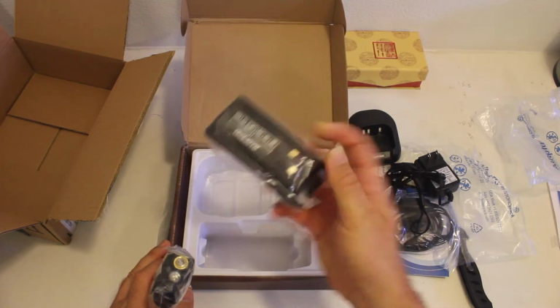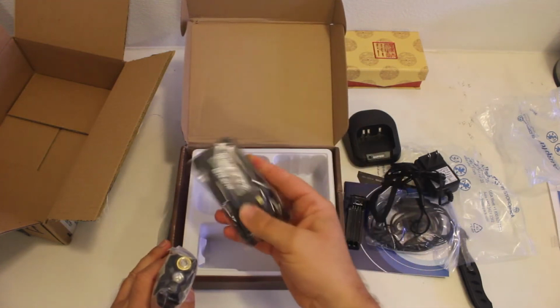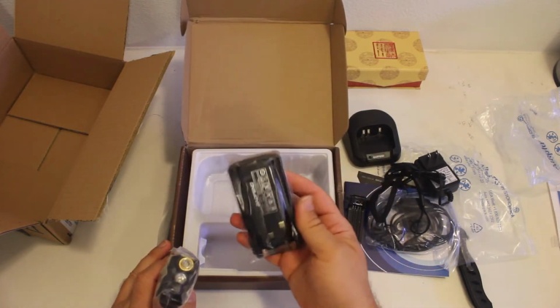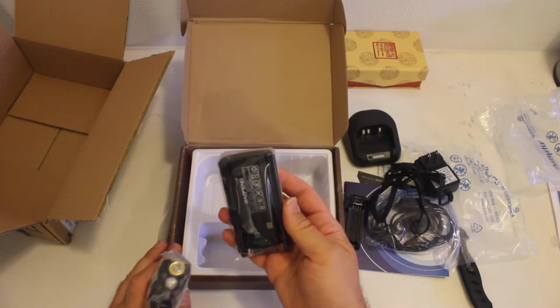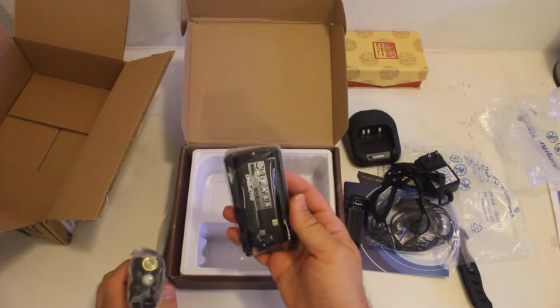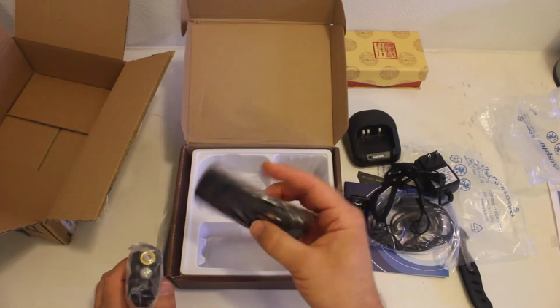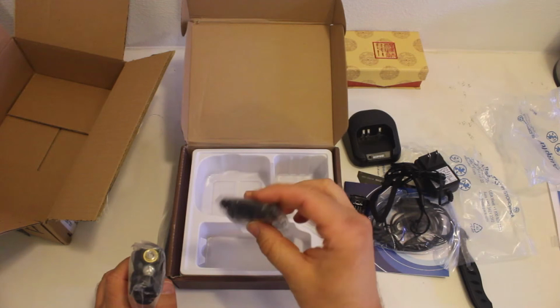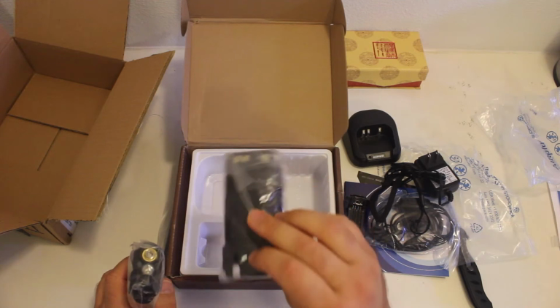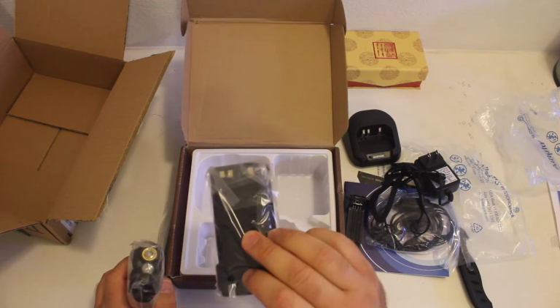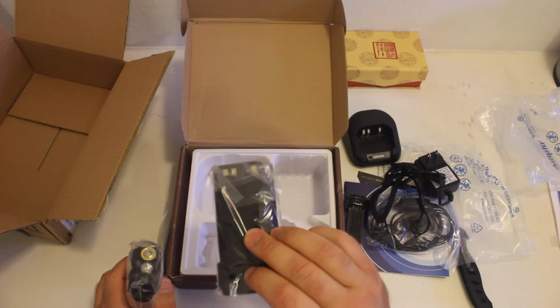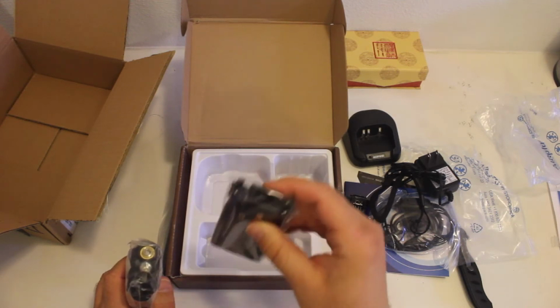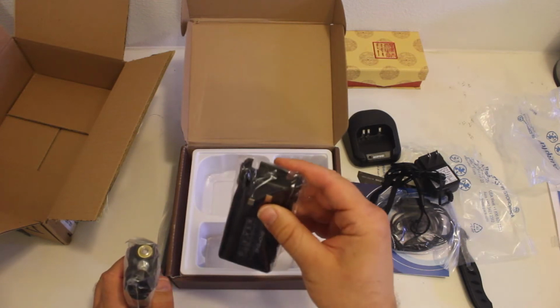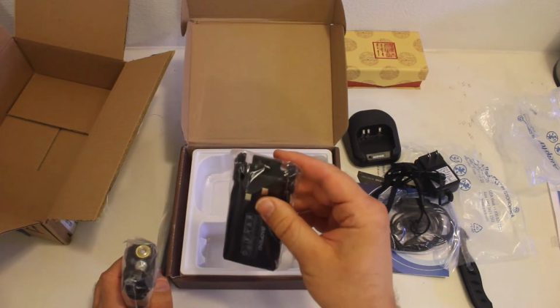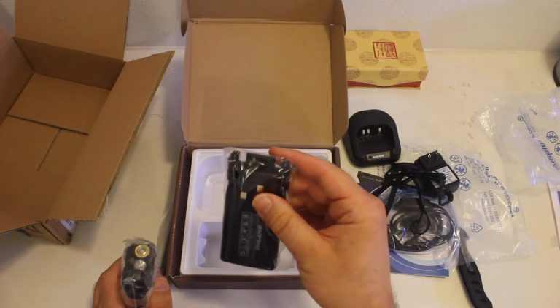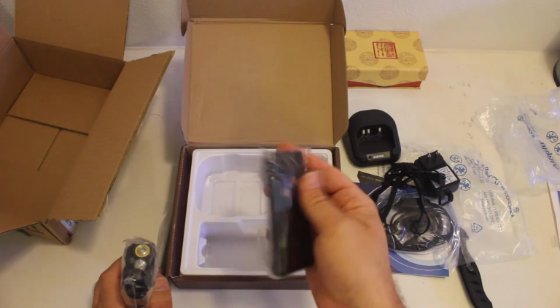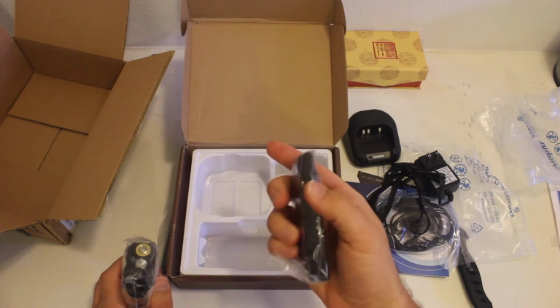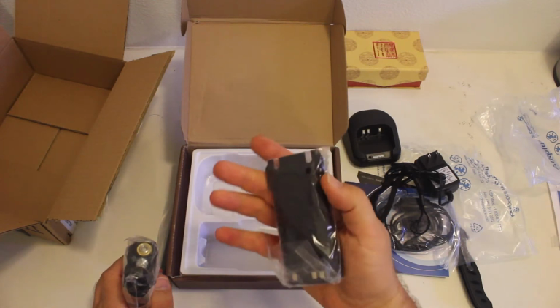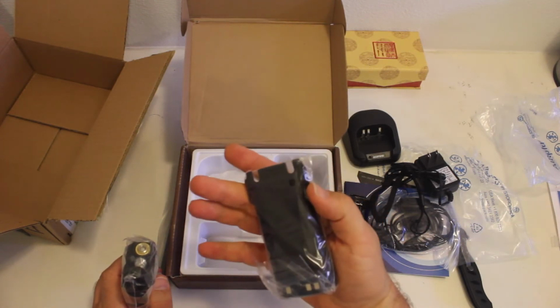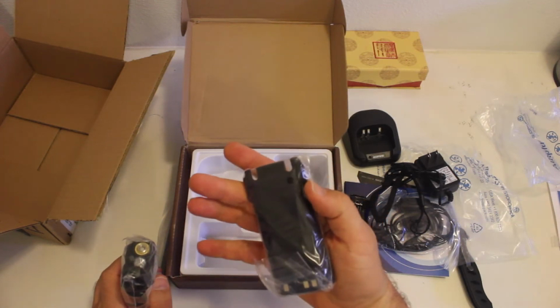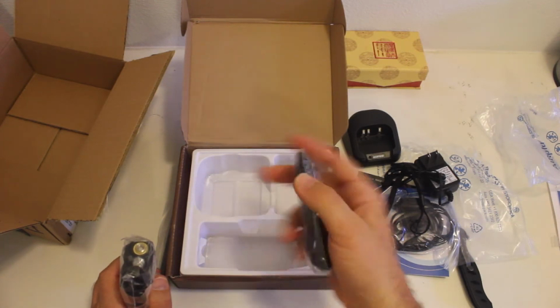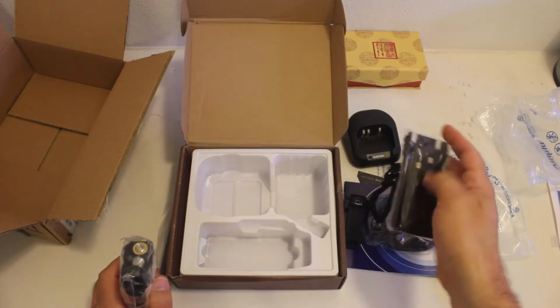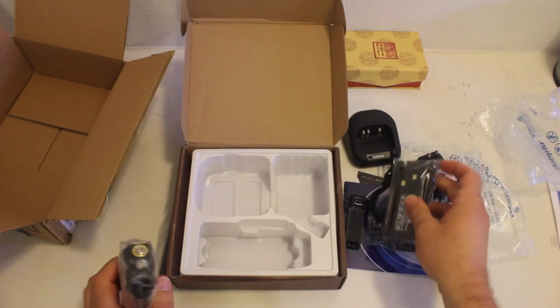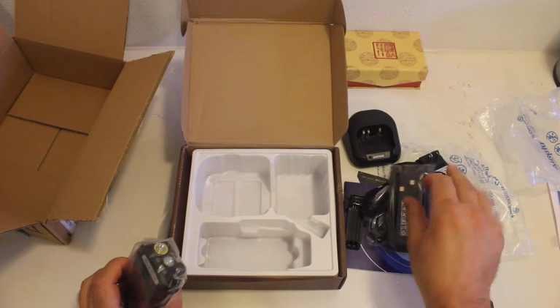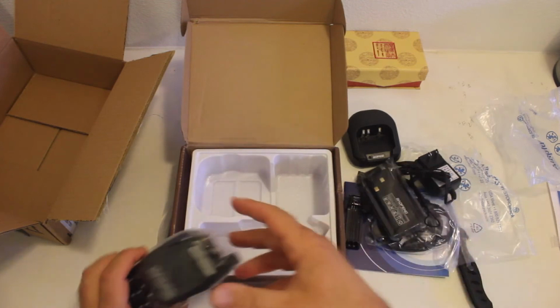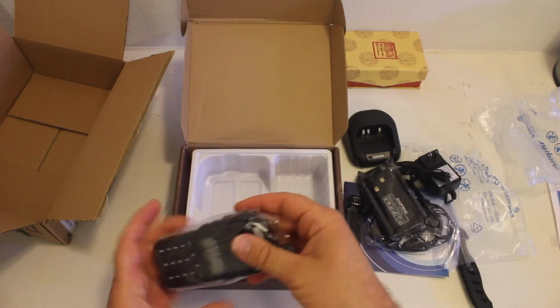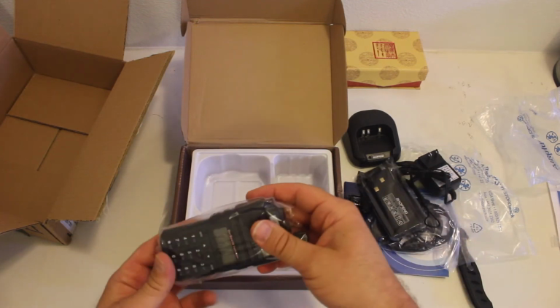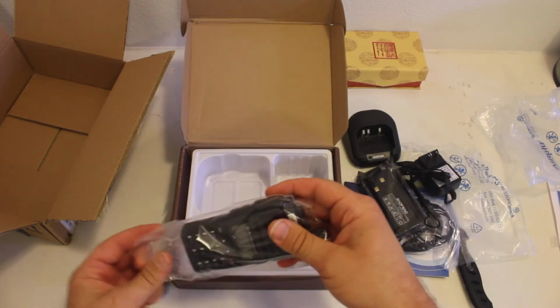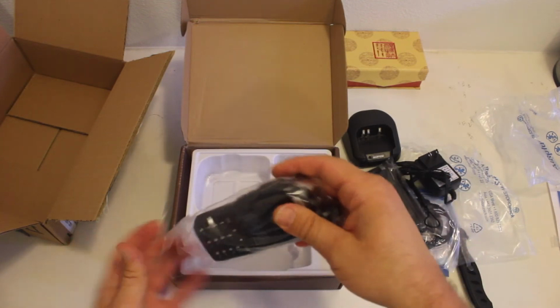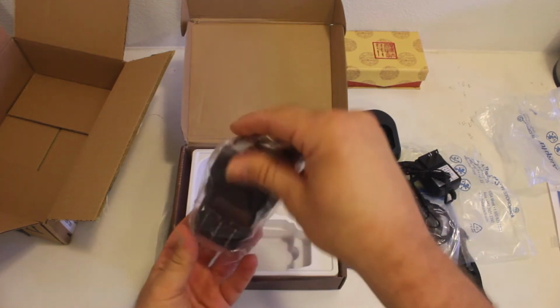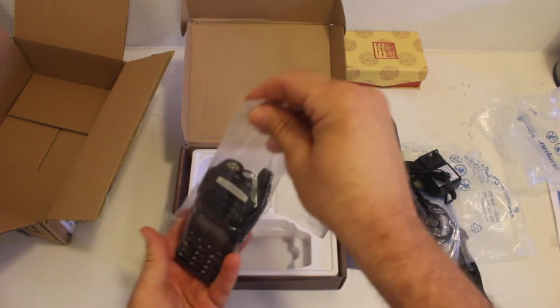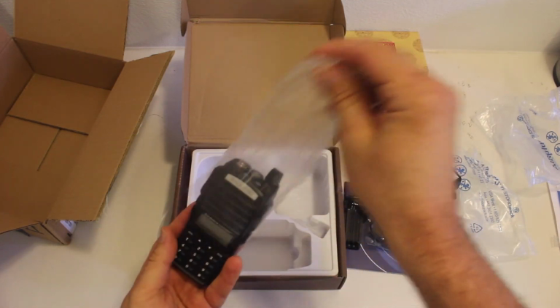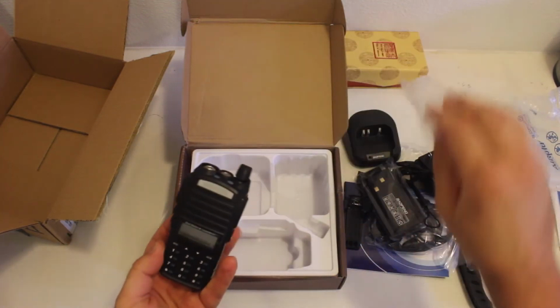Battery, which from what I'm hearing is a very good battery and it lasts quite a while. Not heard any complaints on this battery at all. And the radio itself.